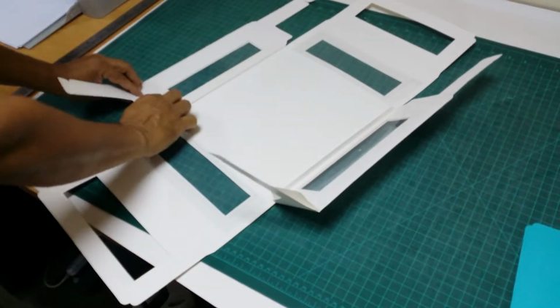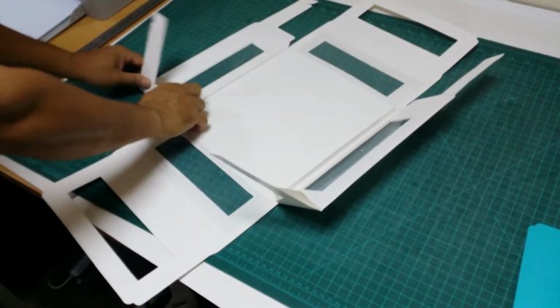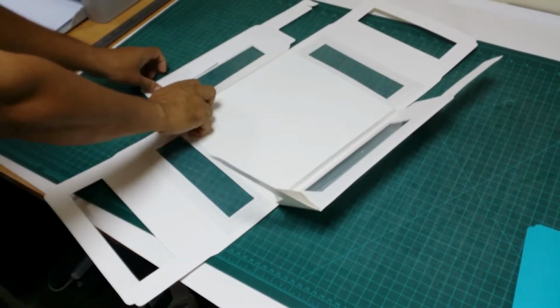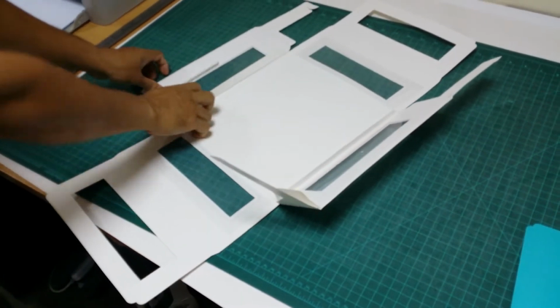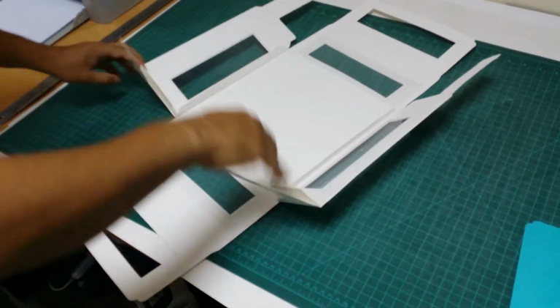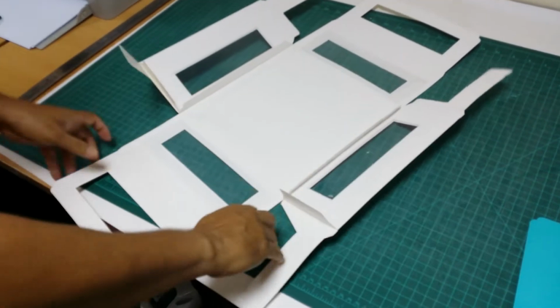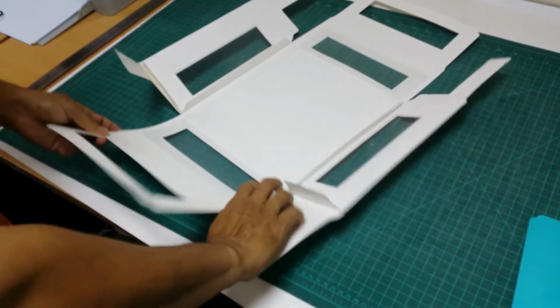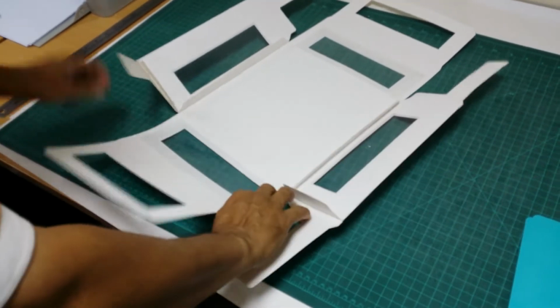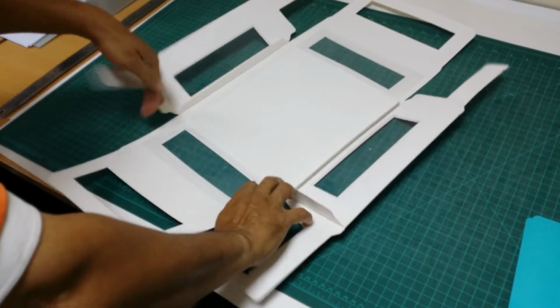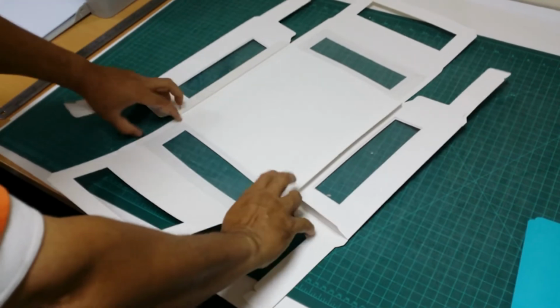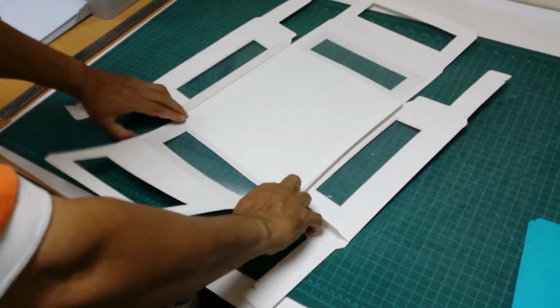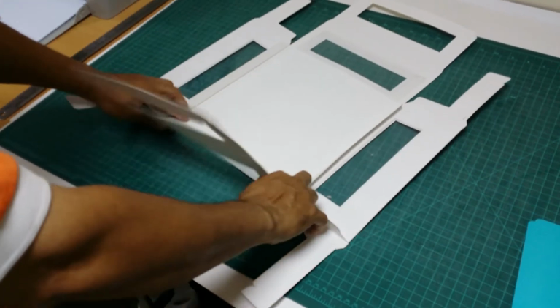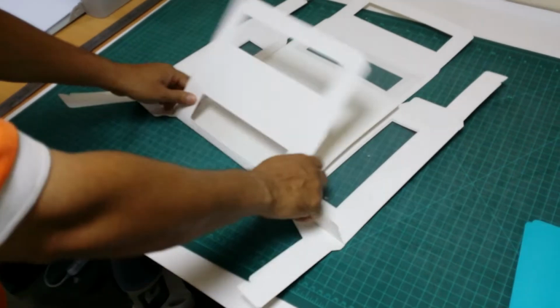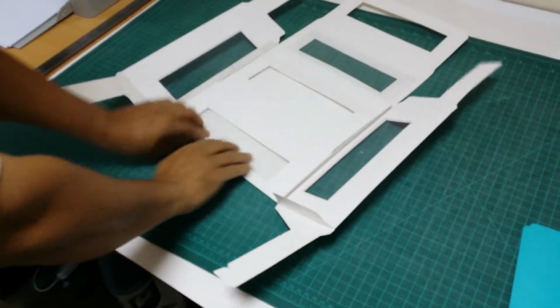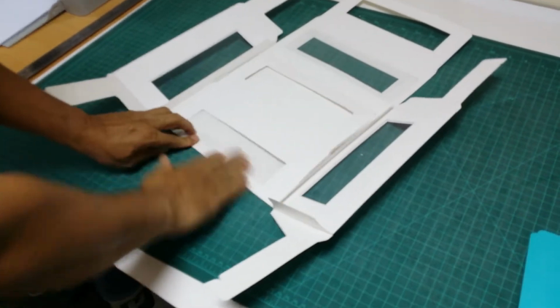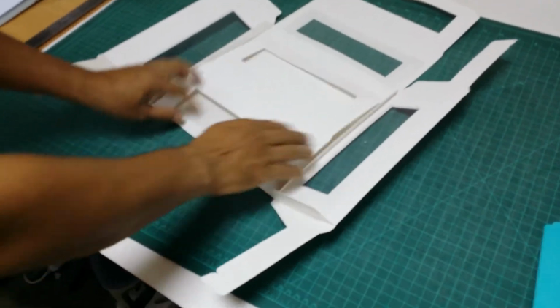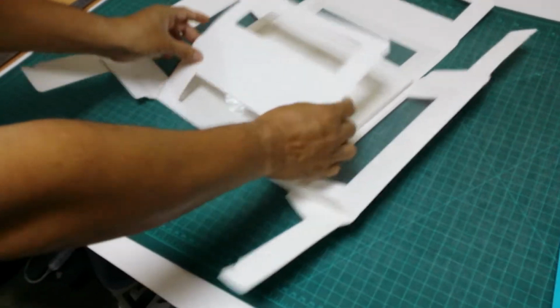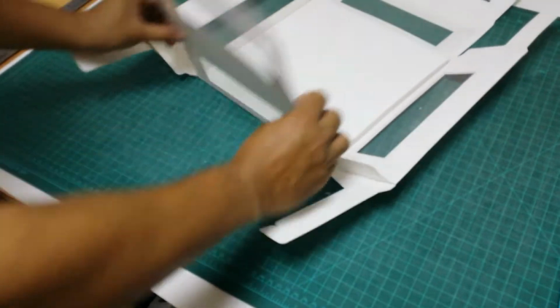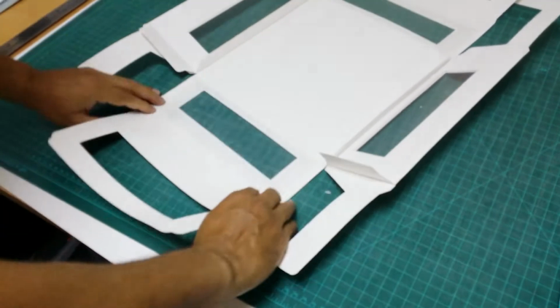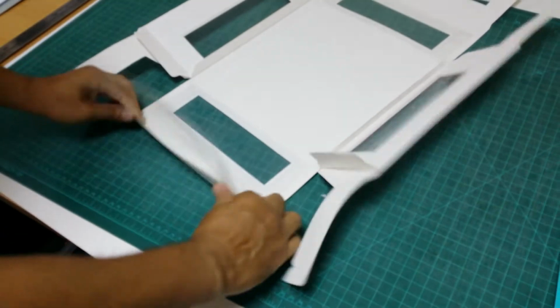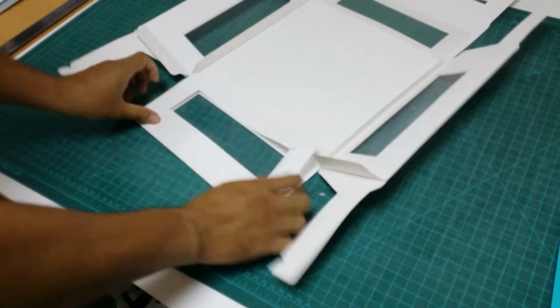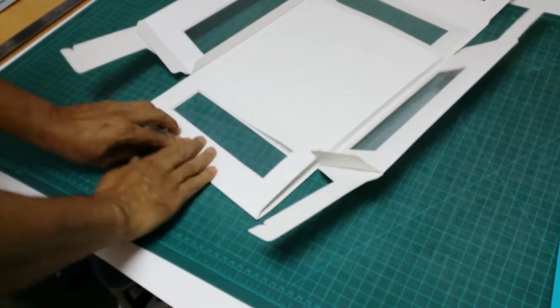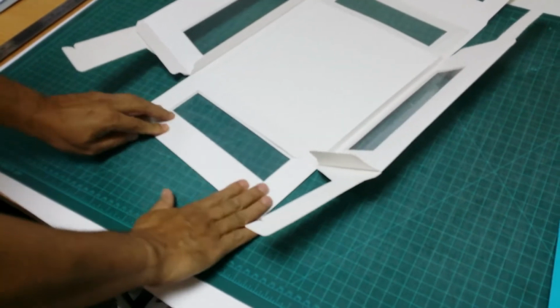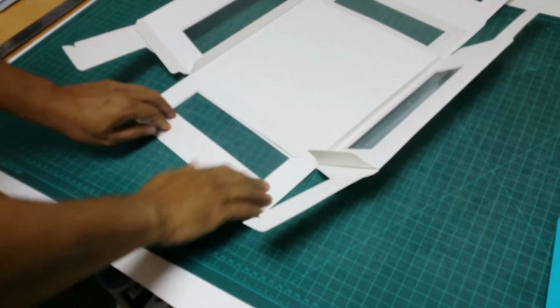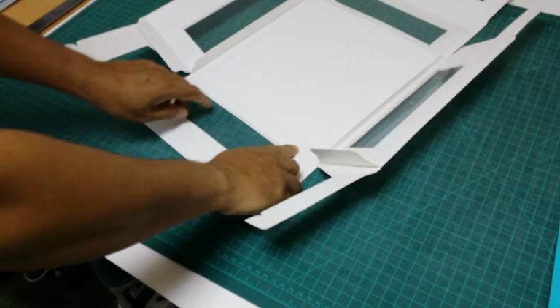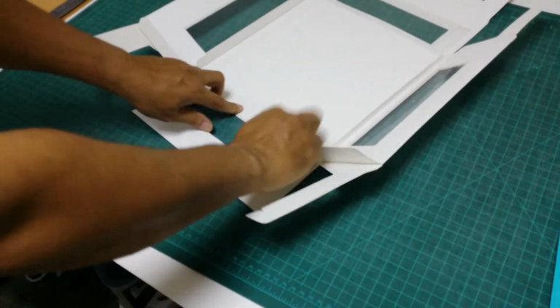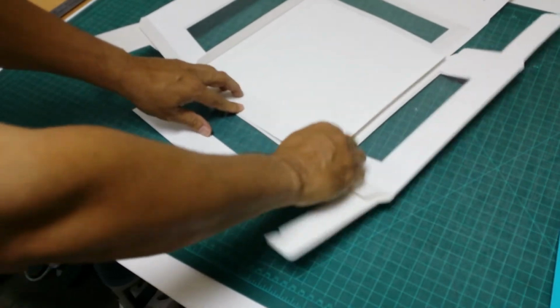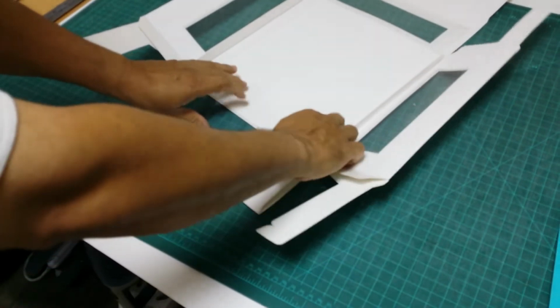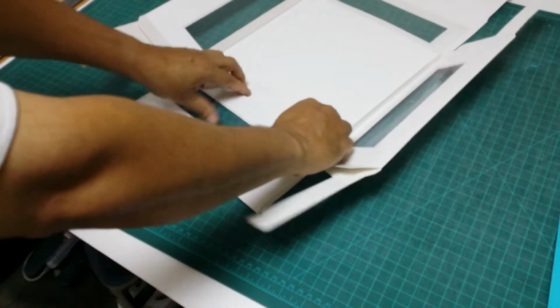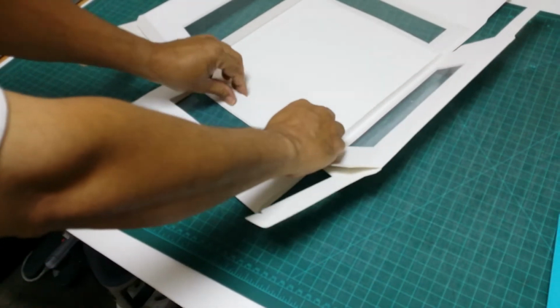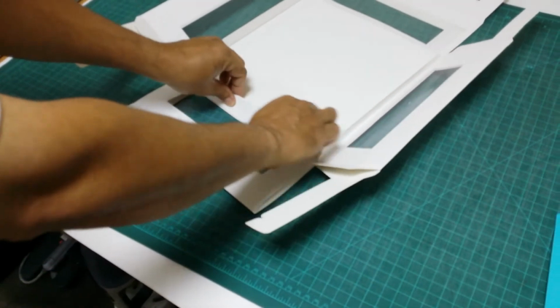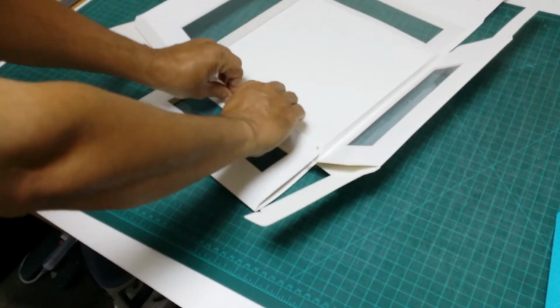This also fold, and the center part also fold. All creases fold, and this last one just make opposite.